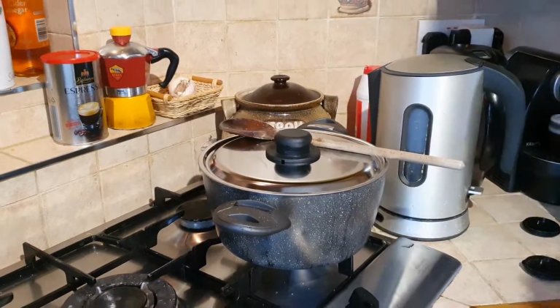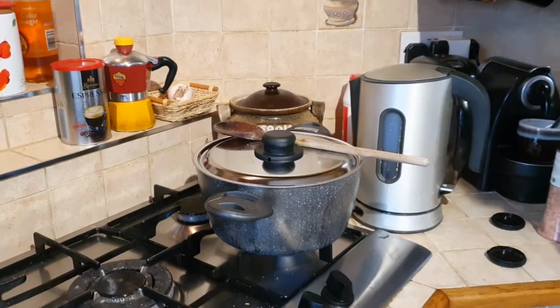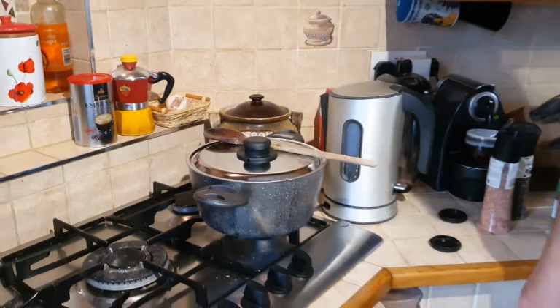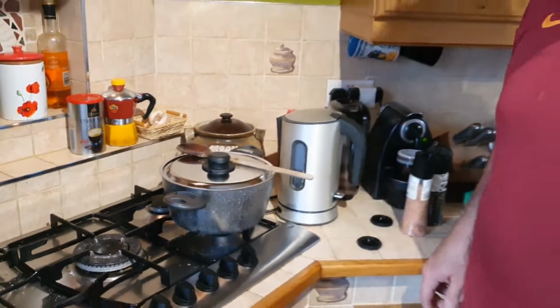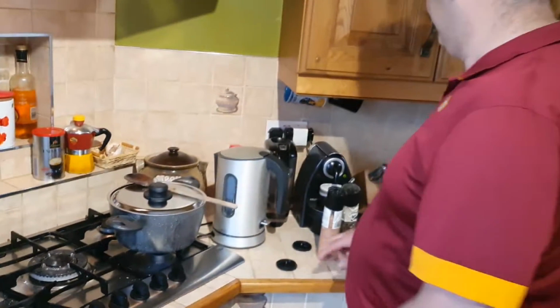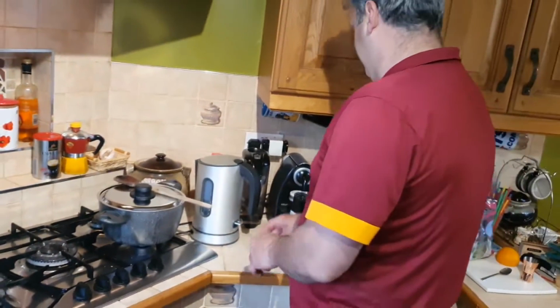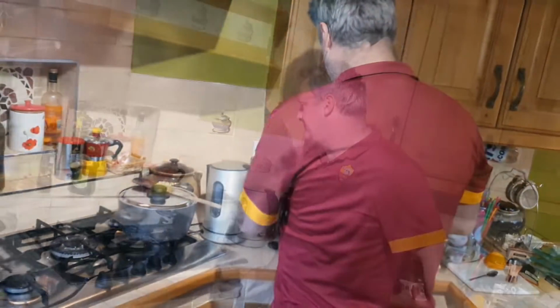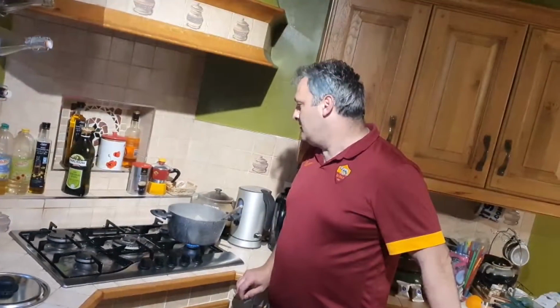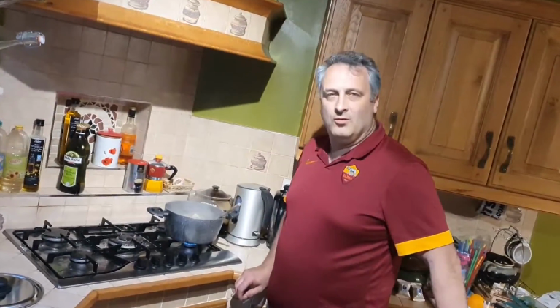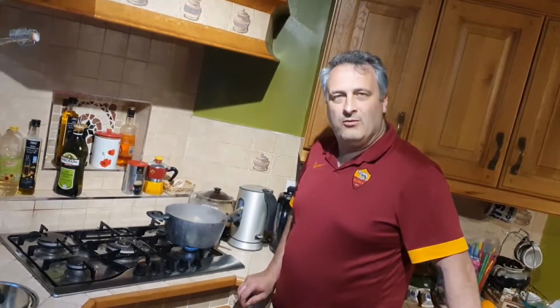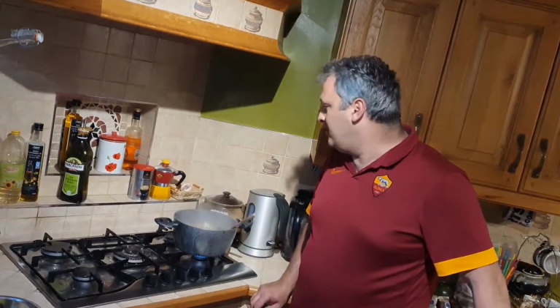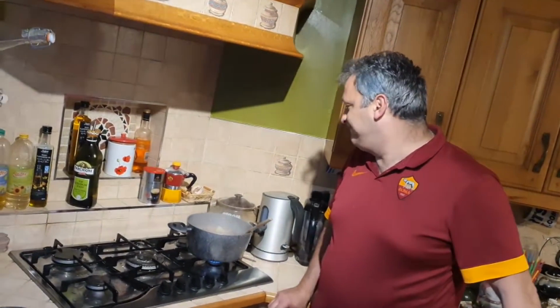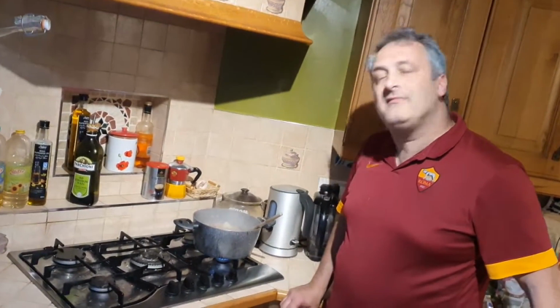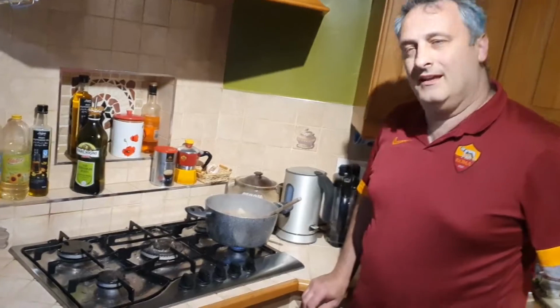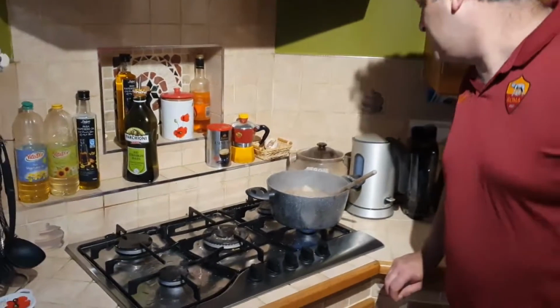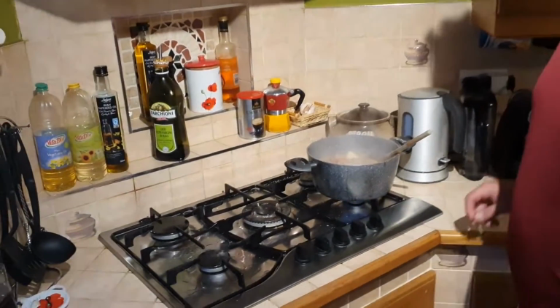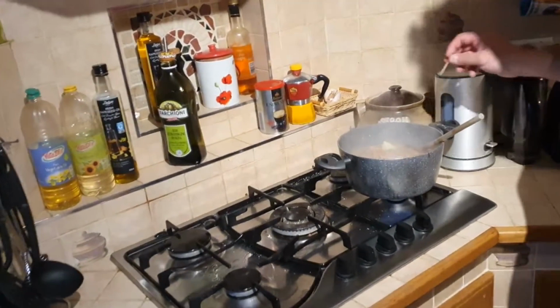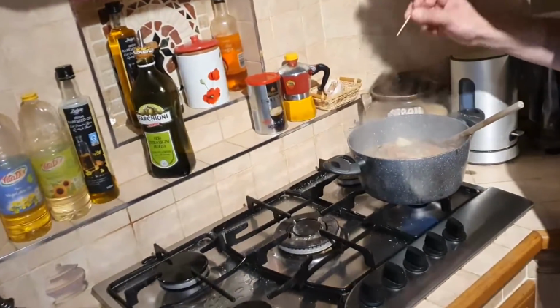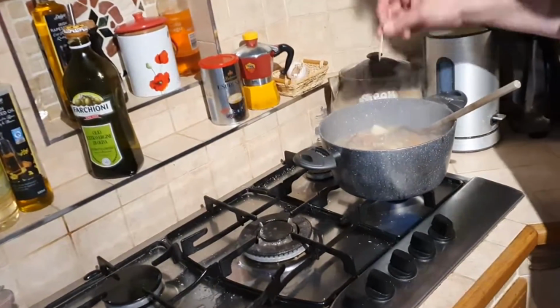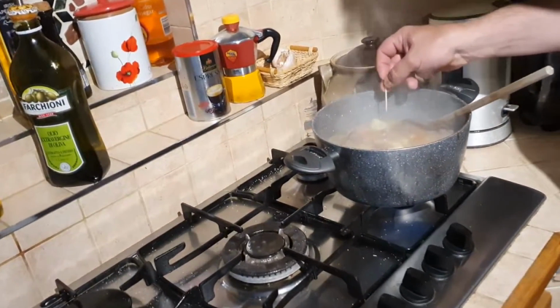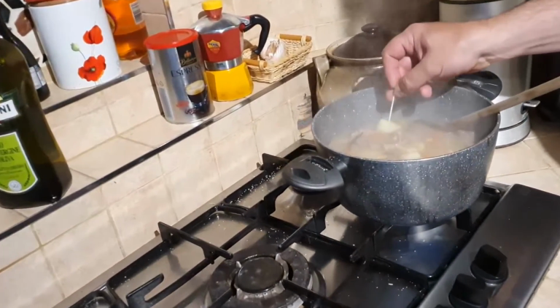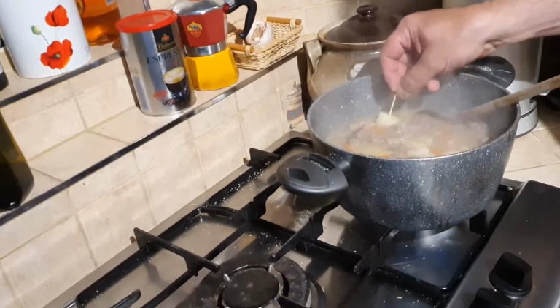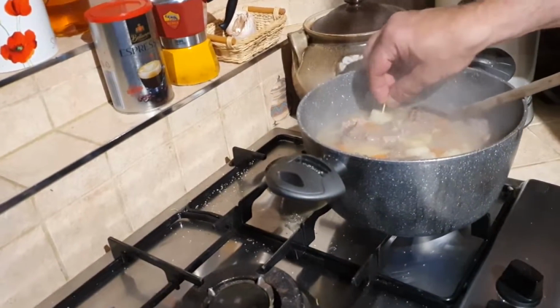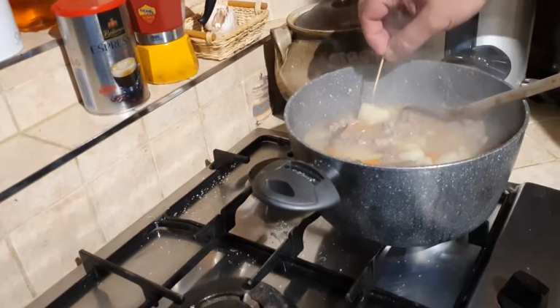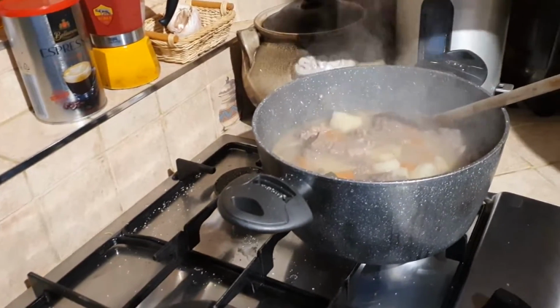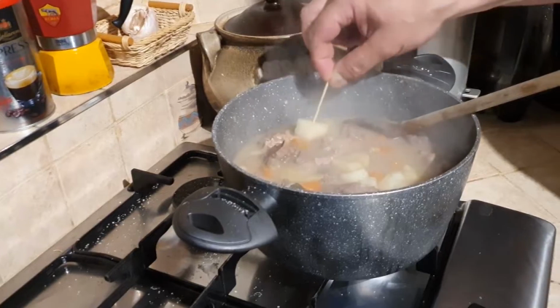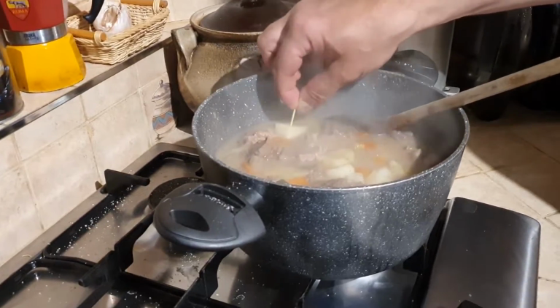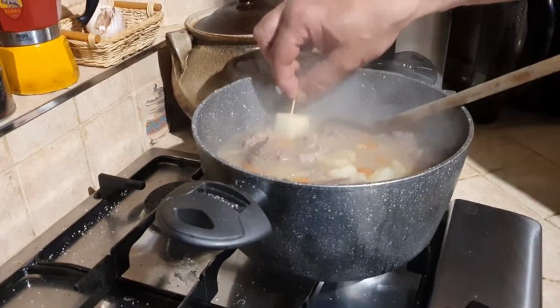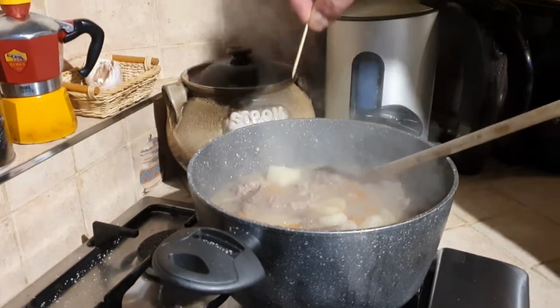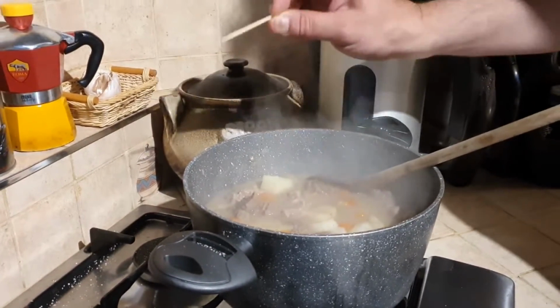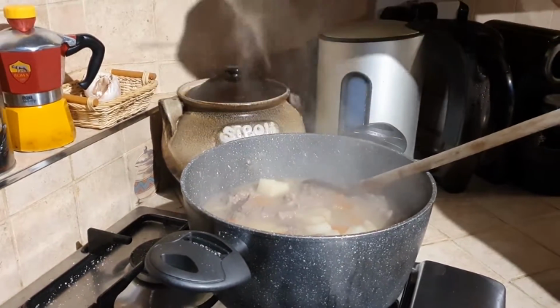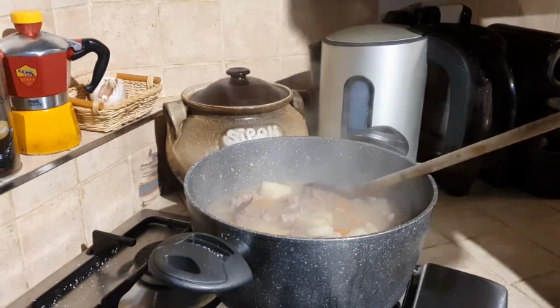One hour is gone and our stew looks ready. Just try the potato with a toothpick — if it goes in easily, it's ready.